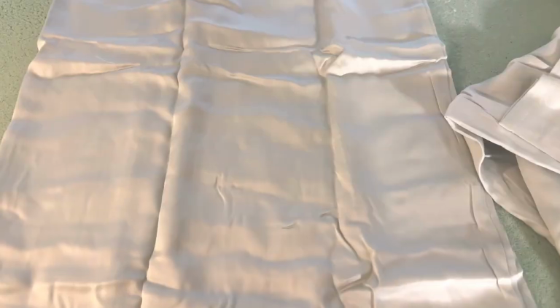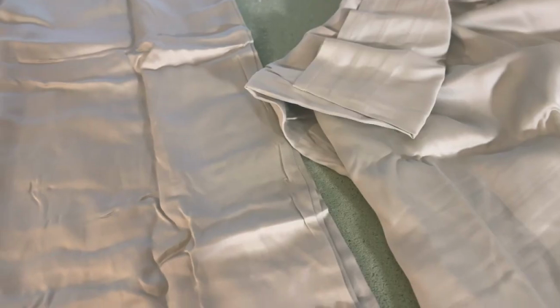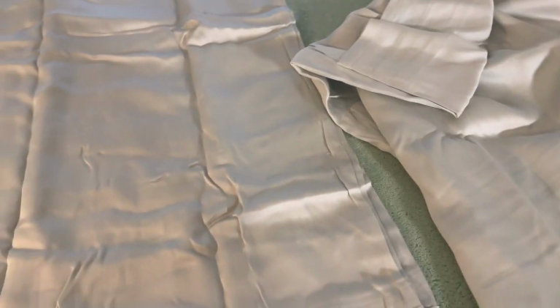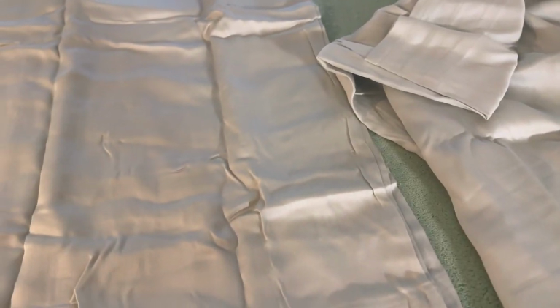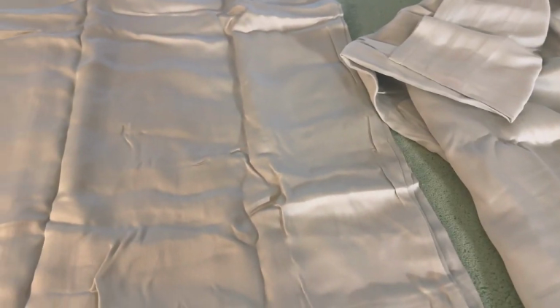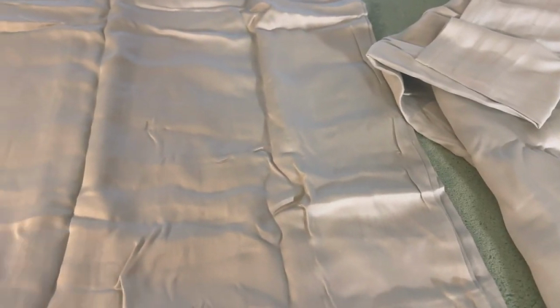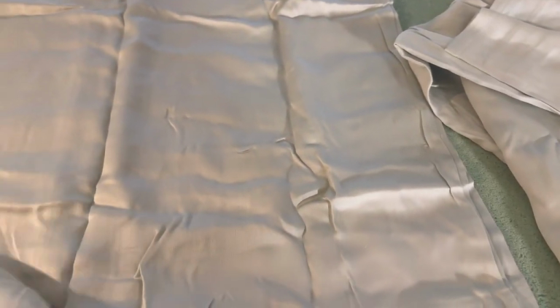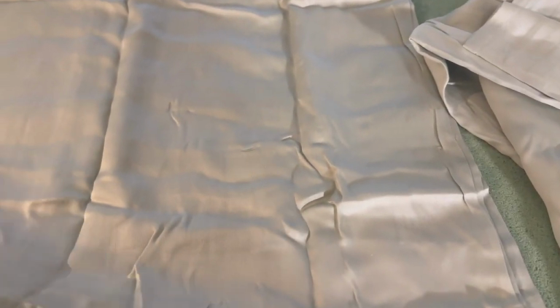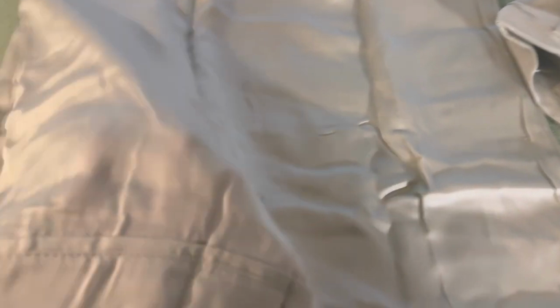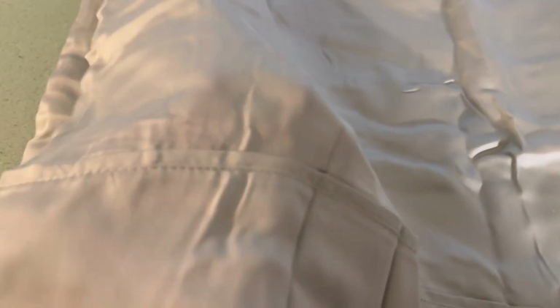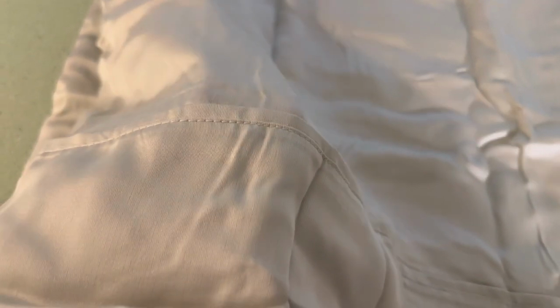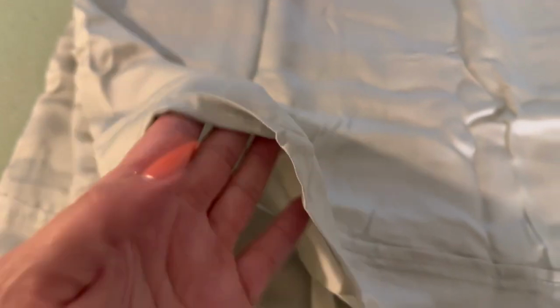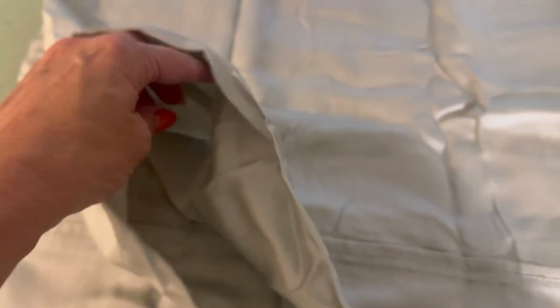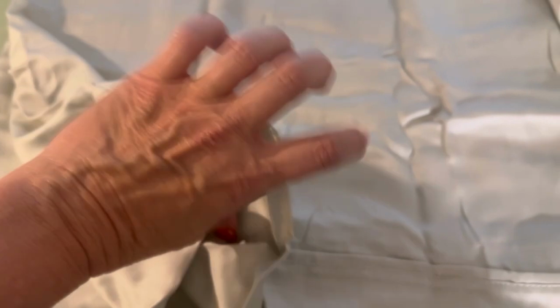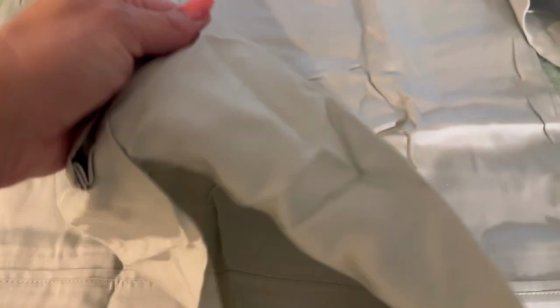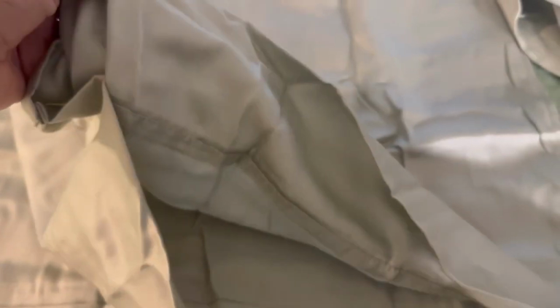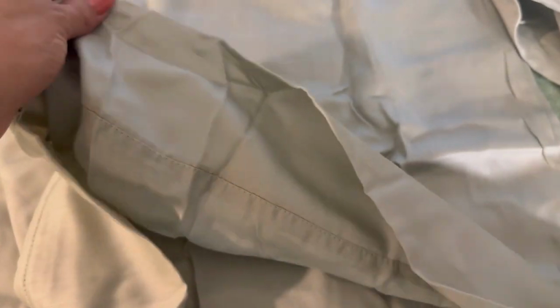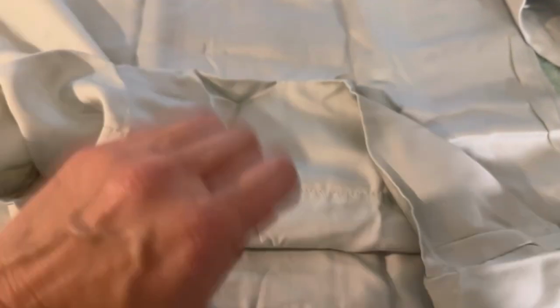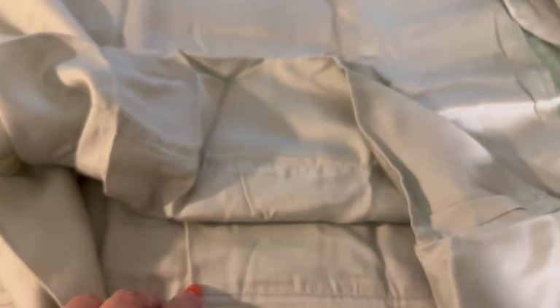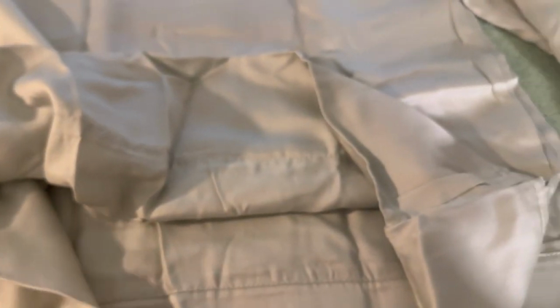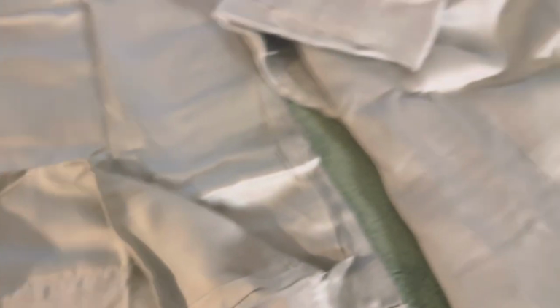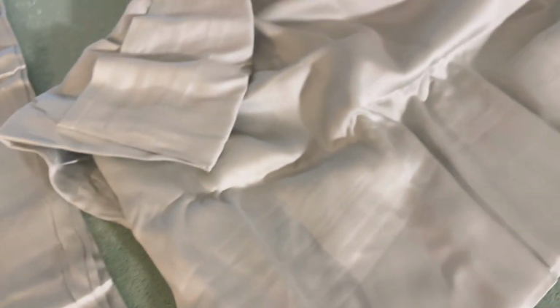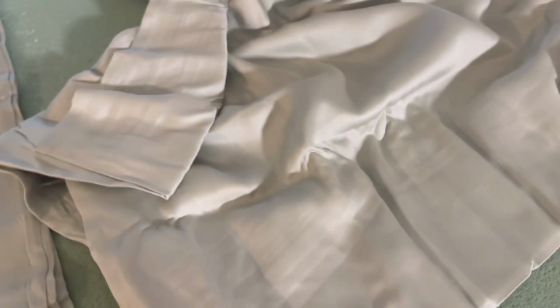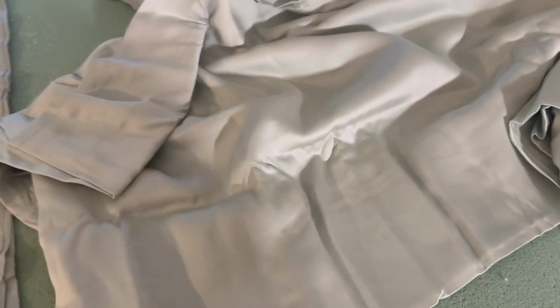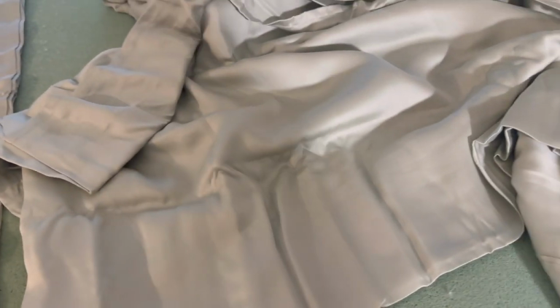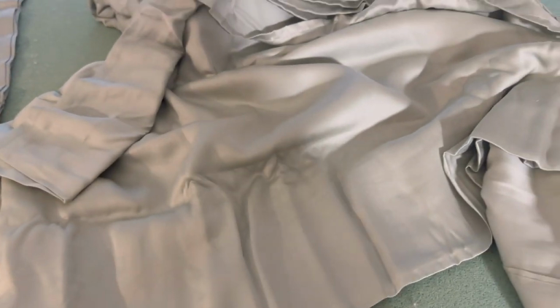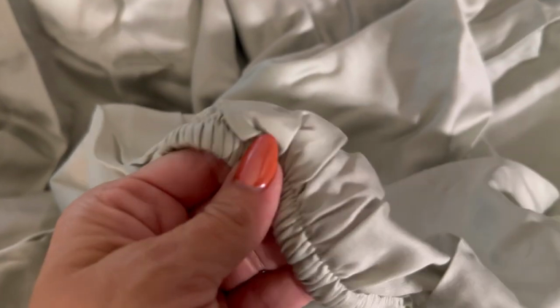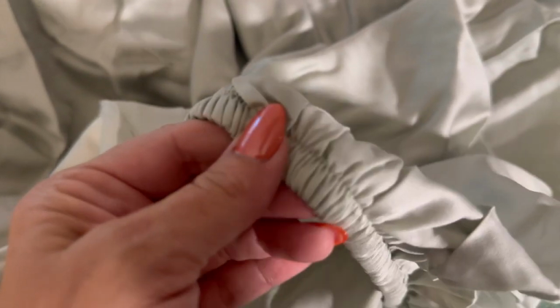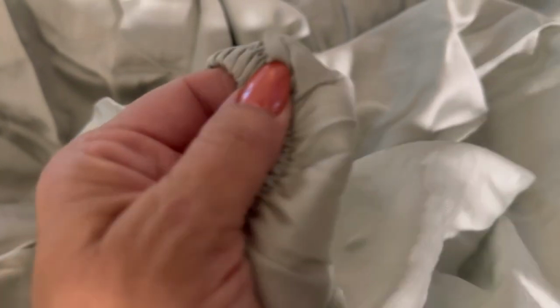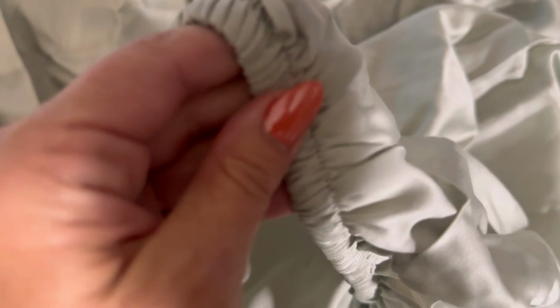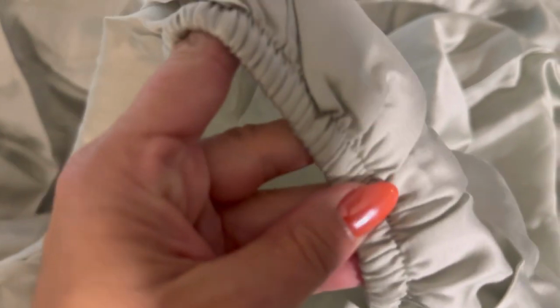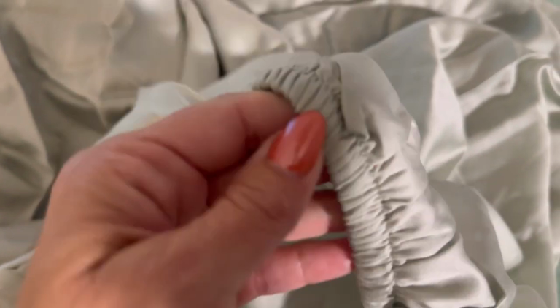These are gorgeous Tencel Lyocell sheets. I was sent for a review from the Chateau Home Store. The set comes with two pillowcases, a deep fitted sheet, and a flat sheet.